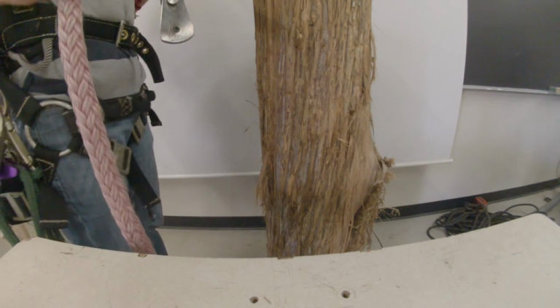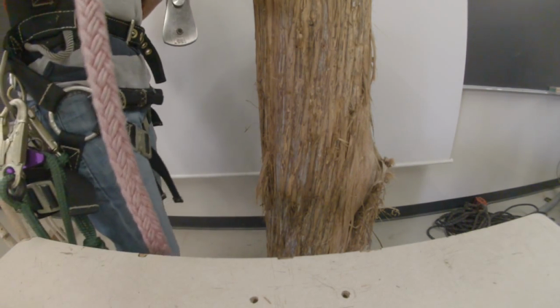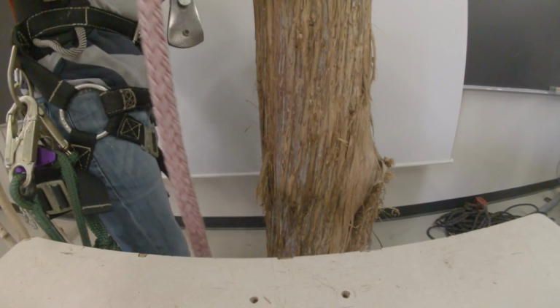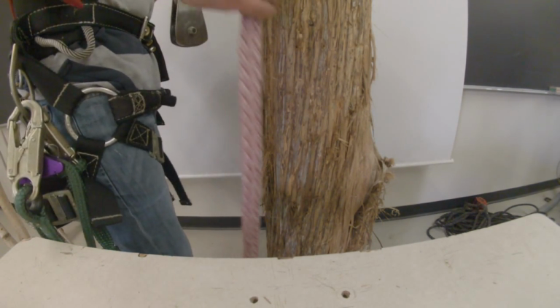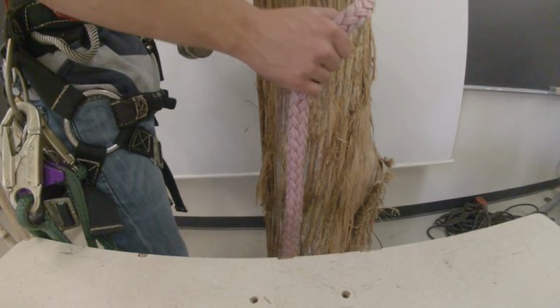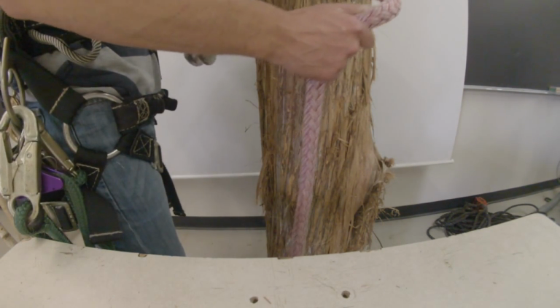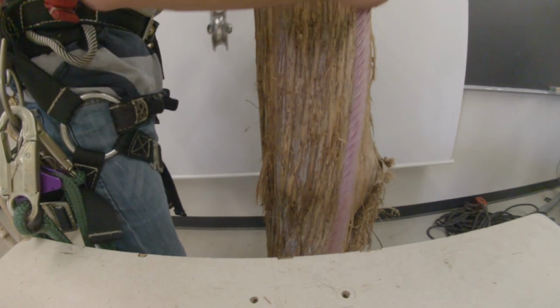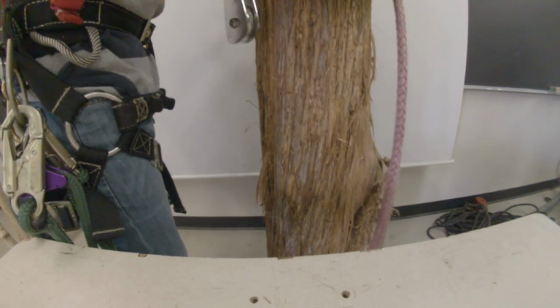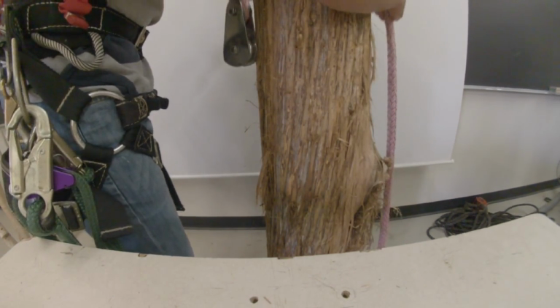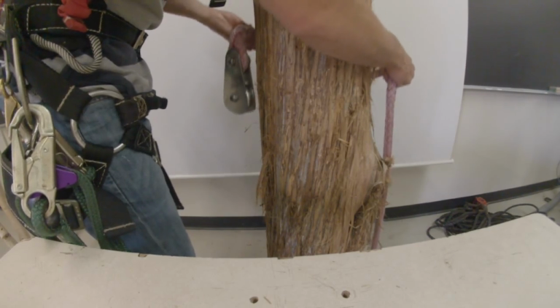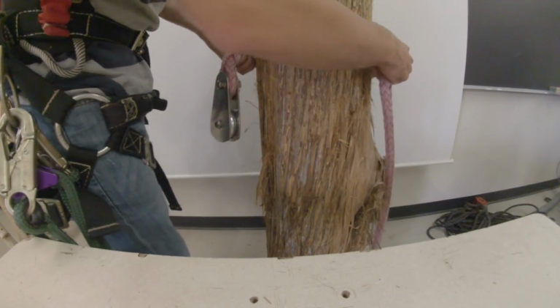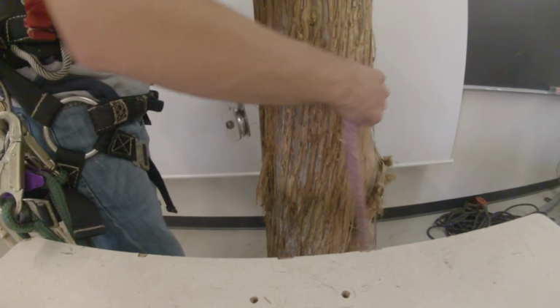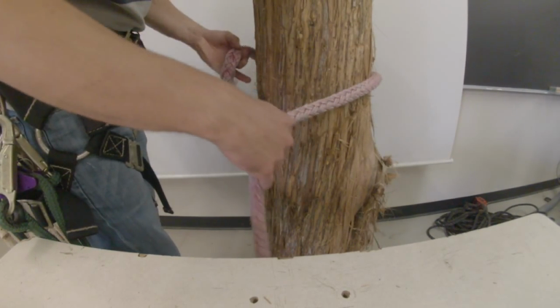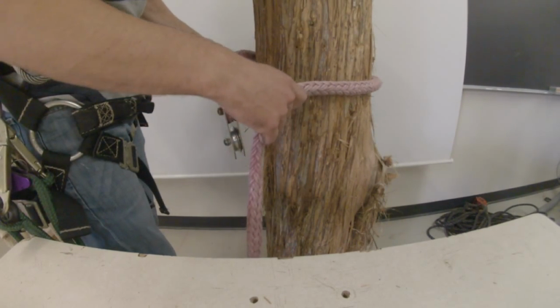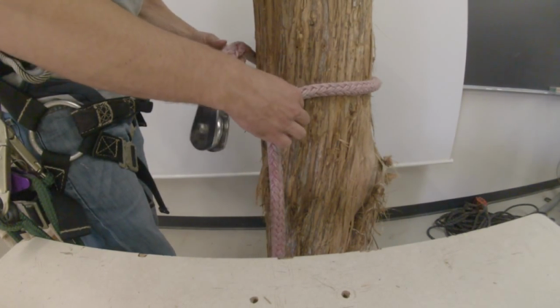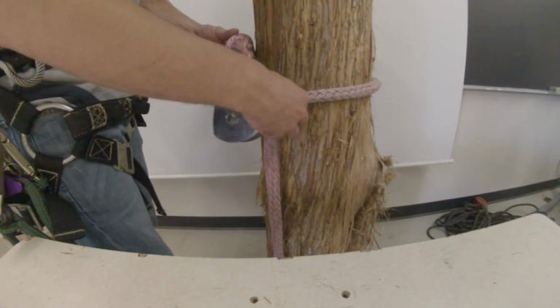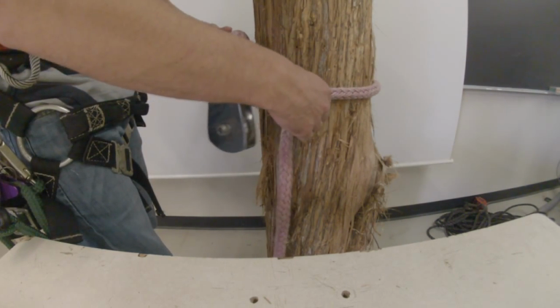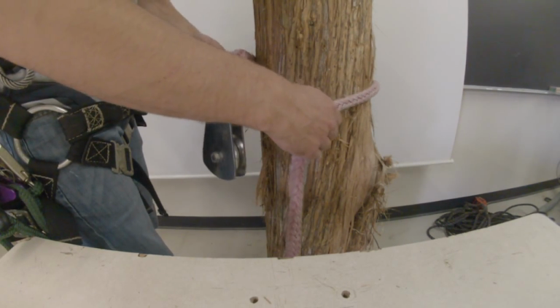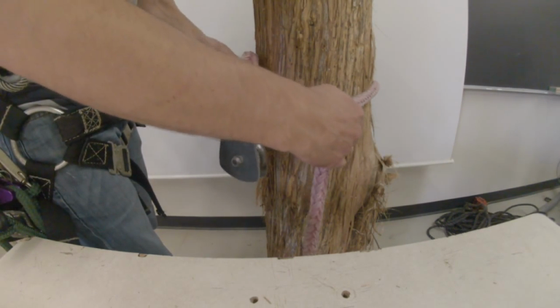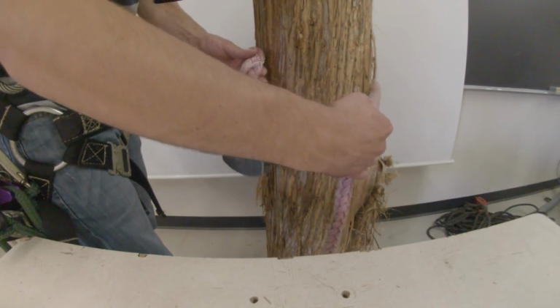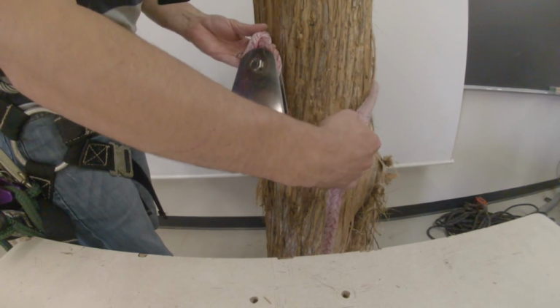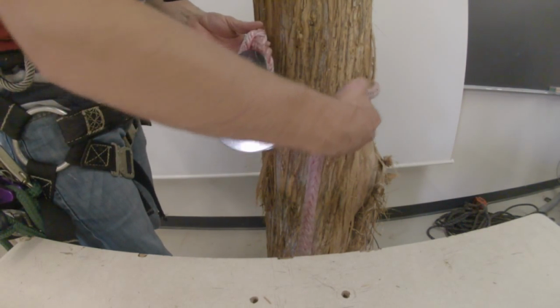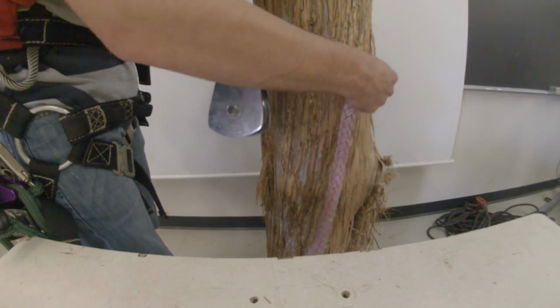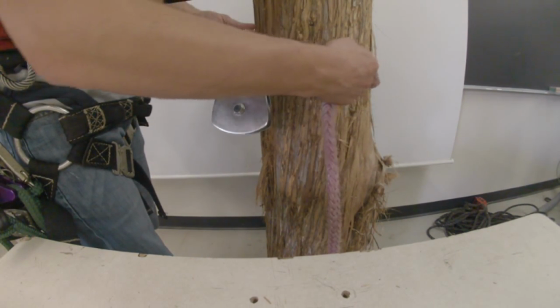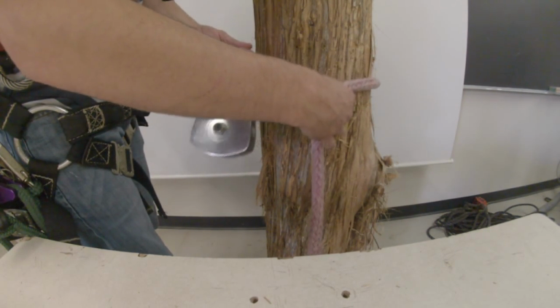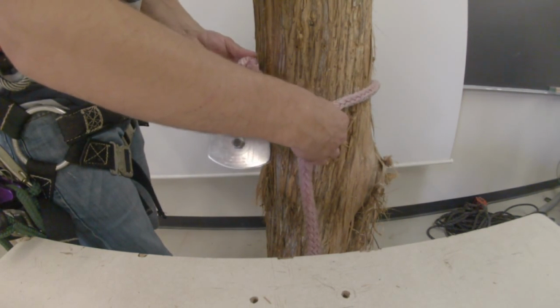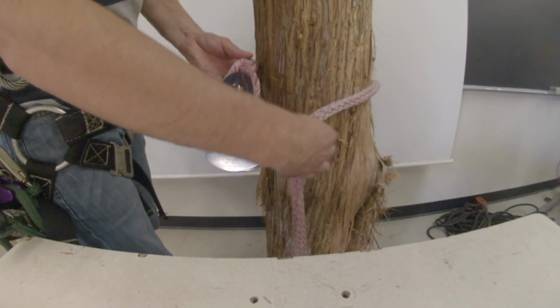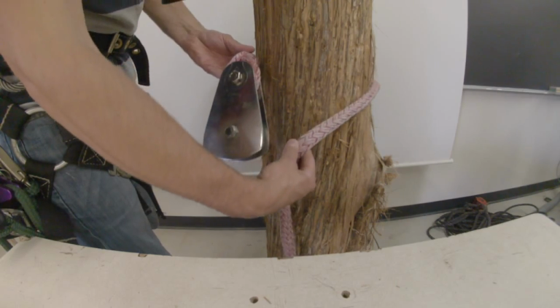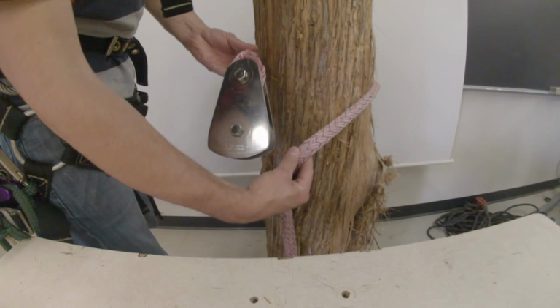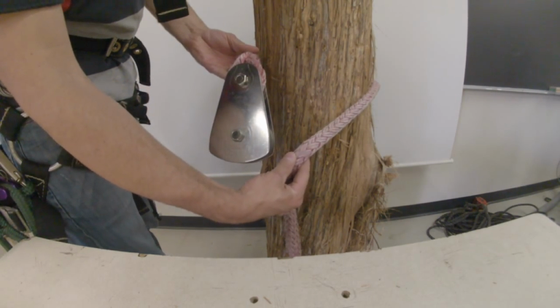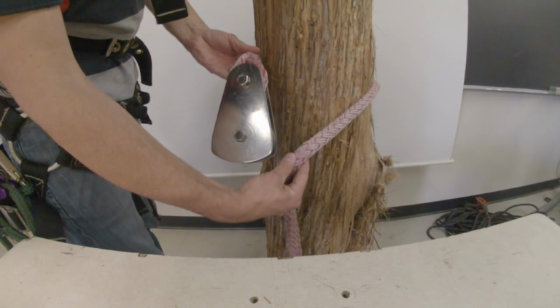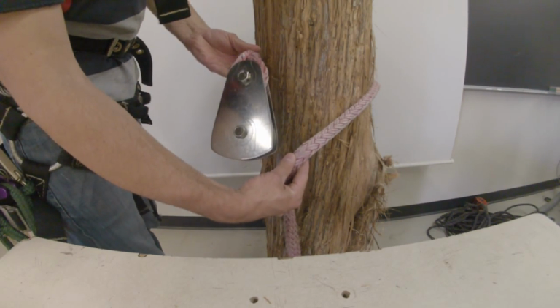Stilson hitch. It's a good knot for fastening a rigging line to a tree or fastening an aerial block to a tree.